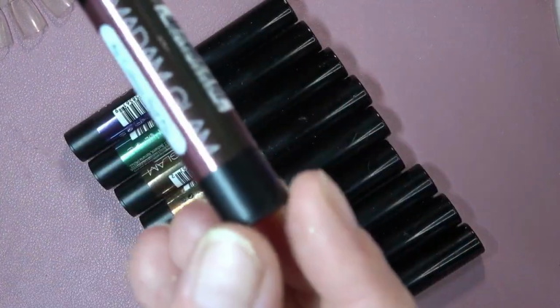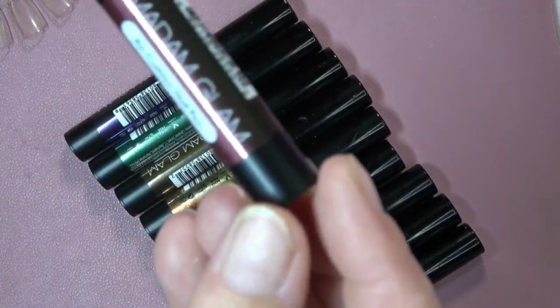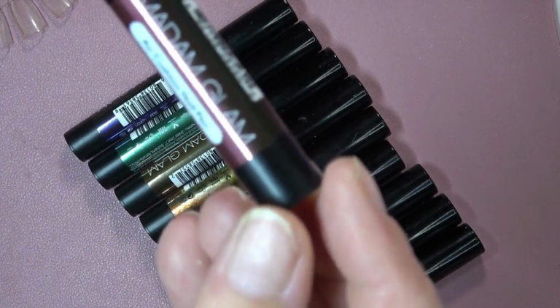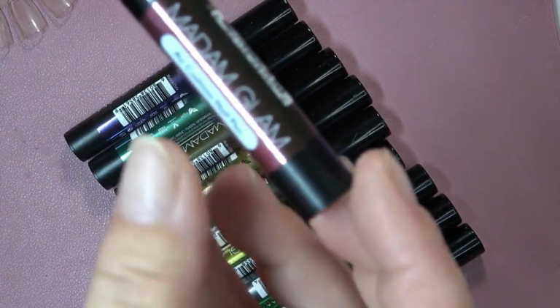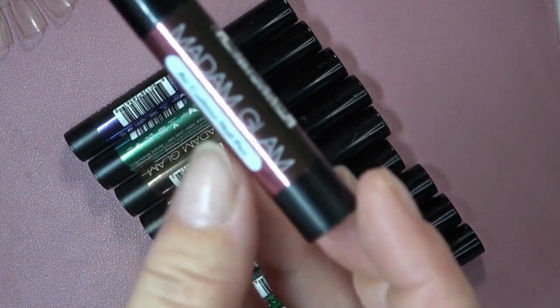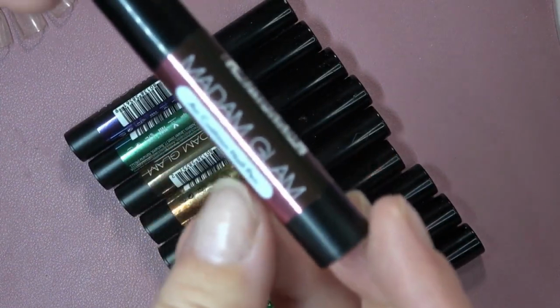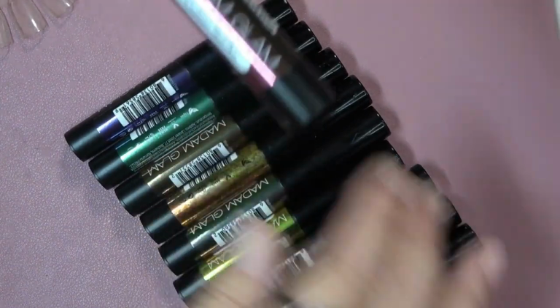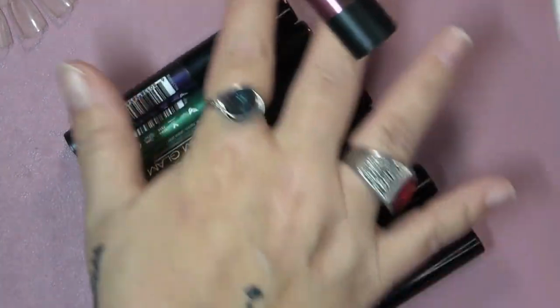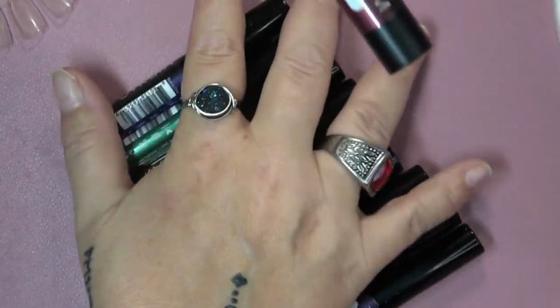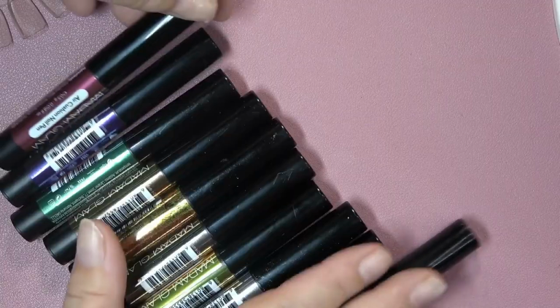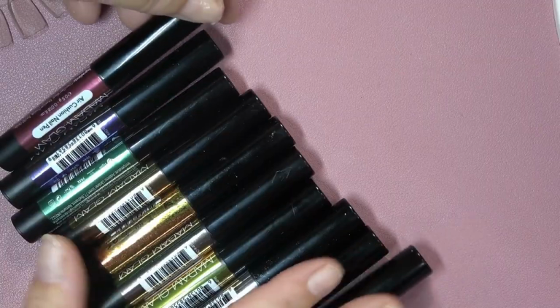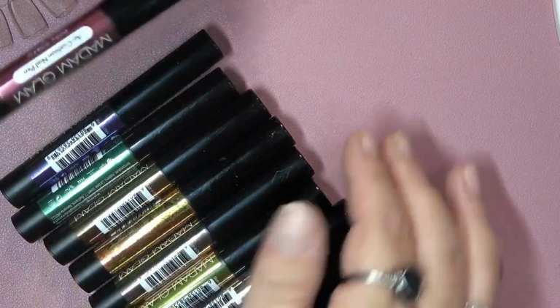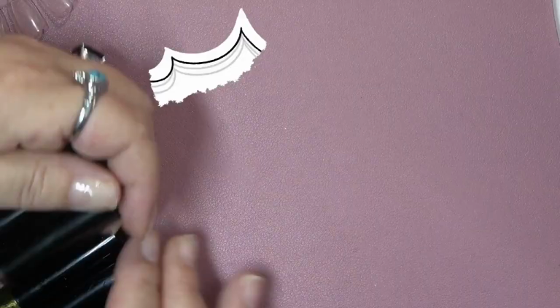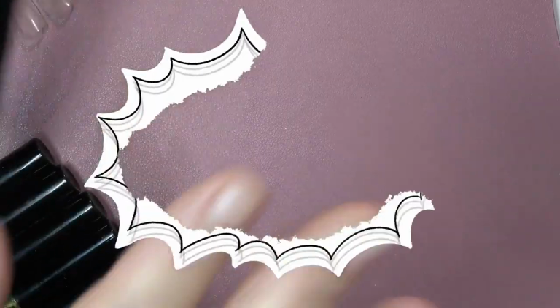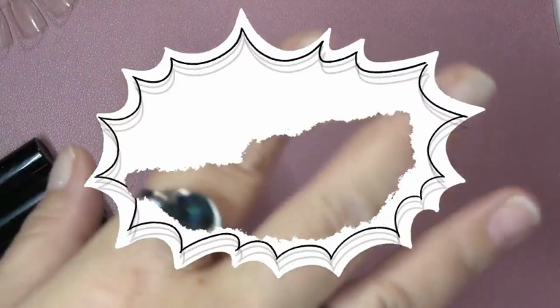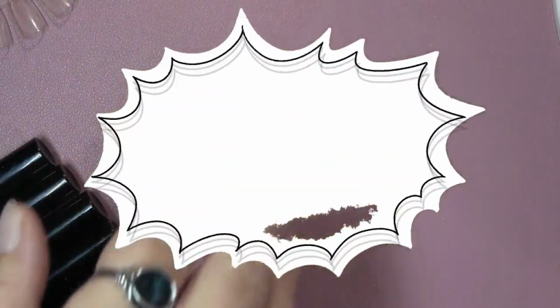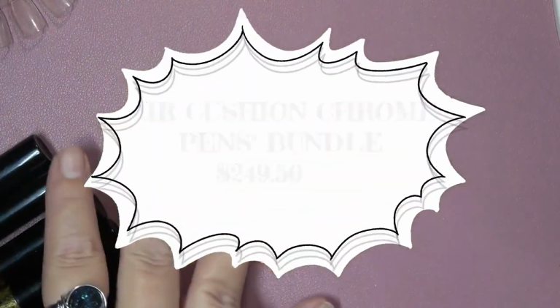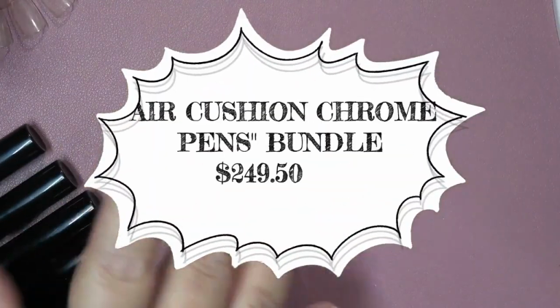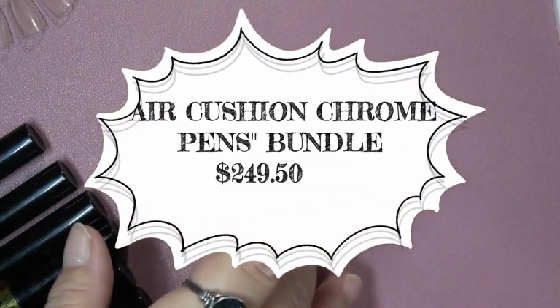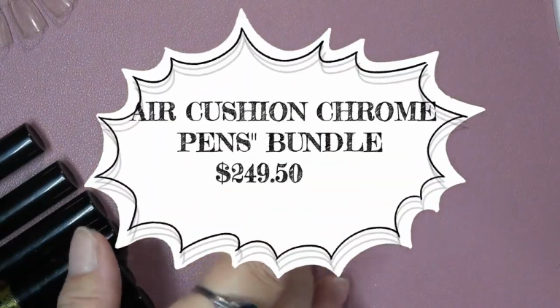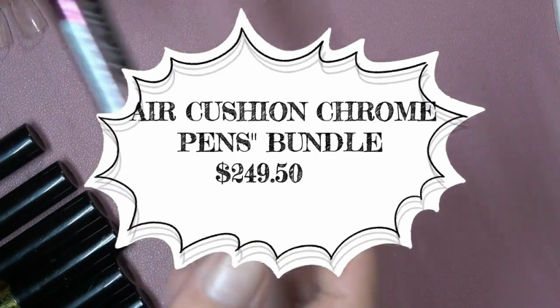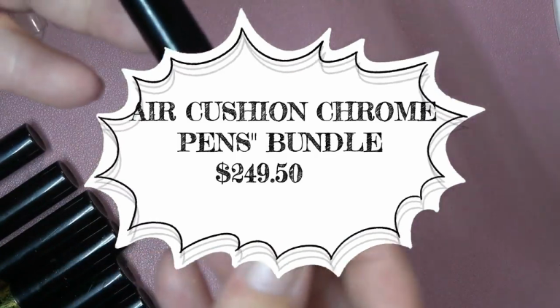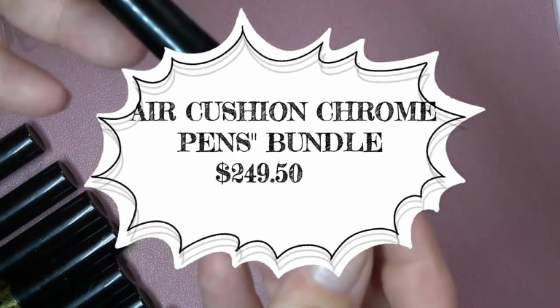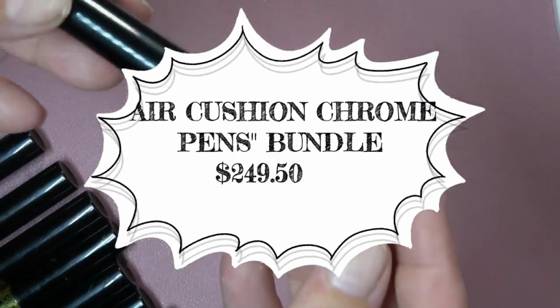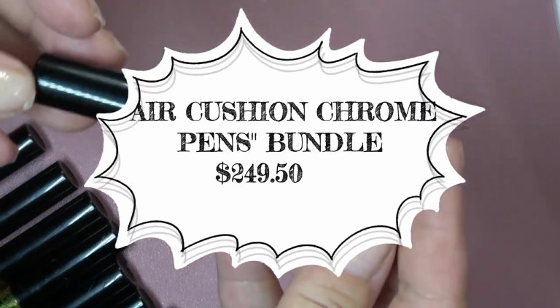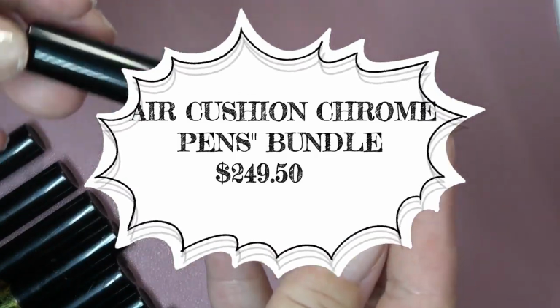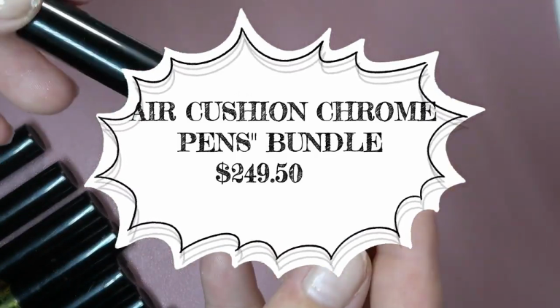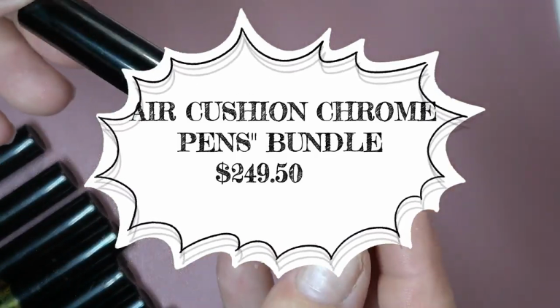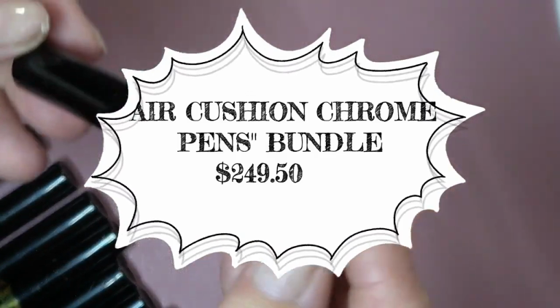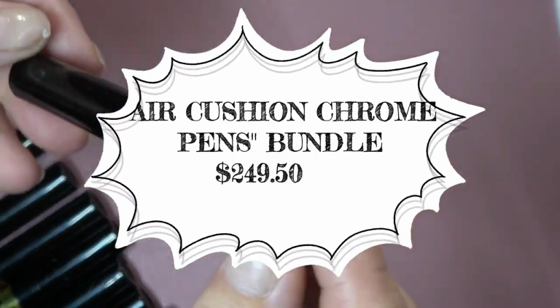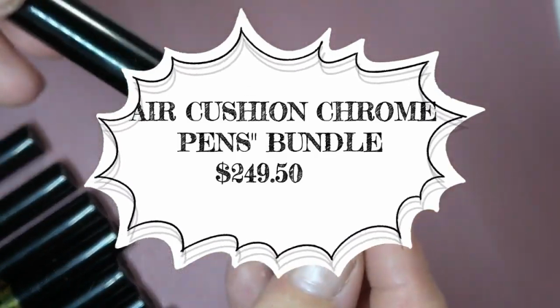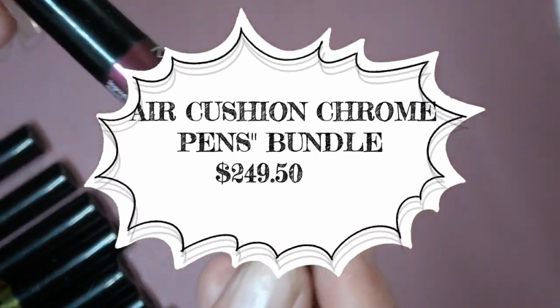It says Madame Glam Air Cushion Nail Pen. You get 10 of them. I'll flash the price up on the screen, and I do have a 30% off coupon code that you guys are welcome to use.